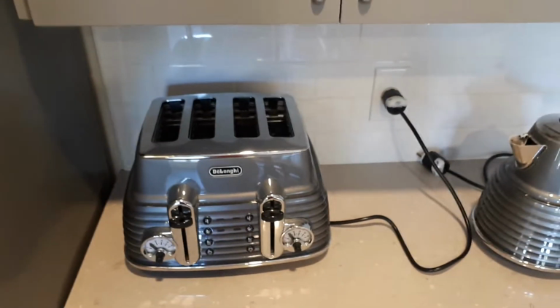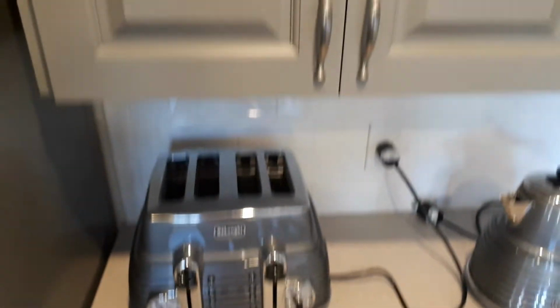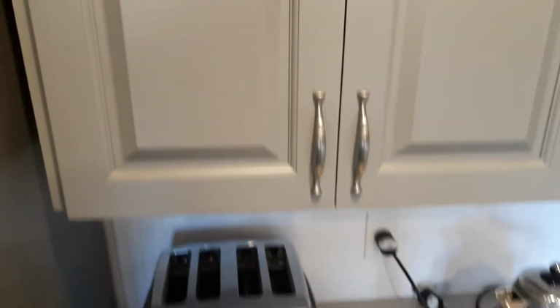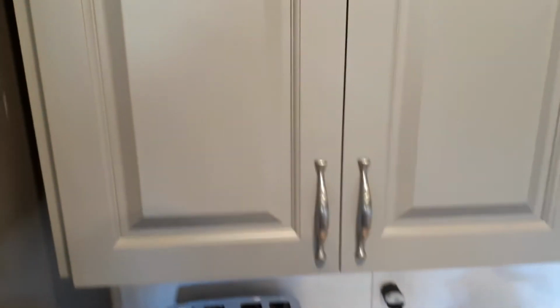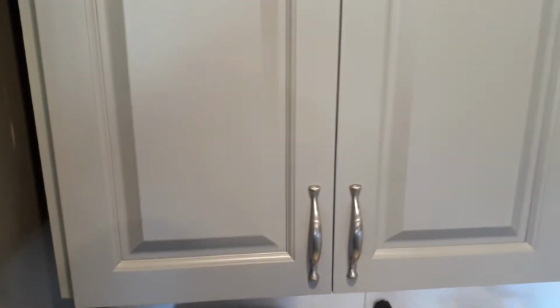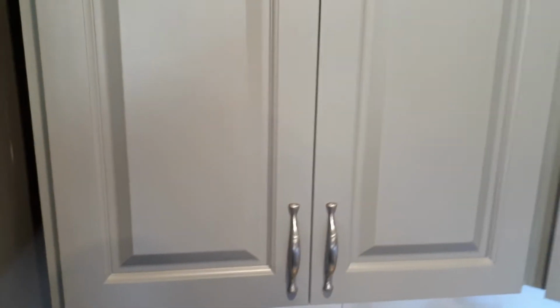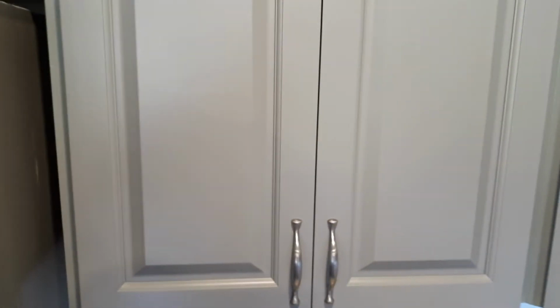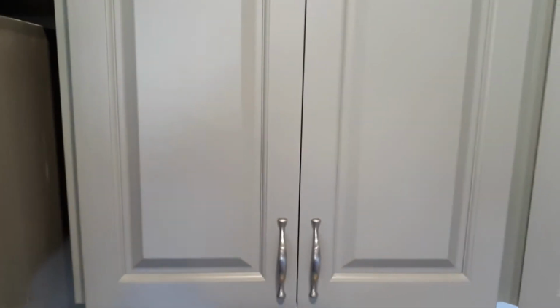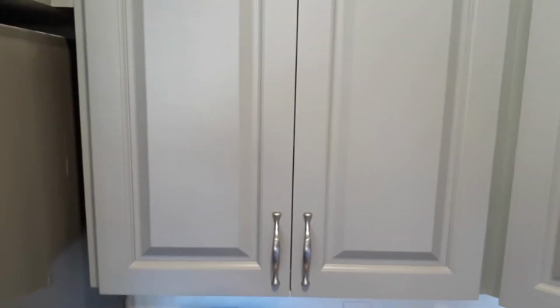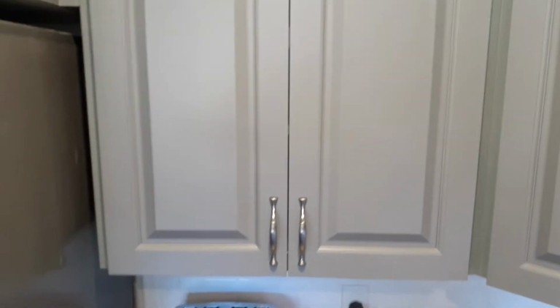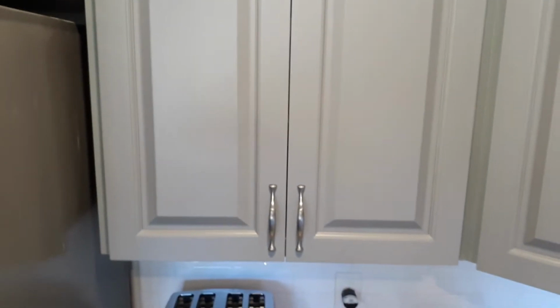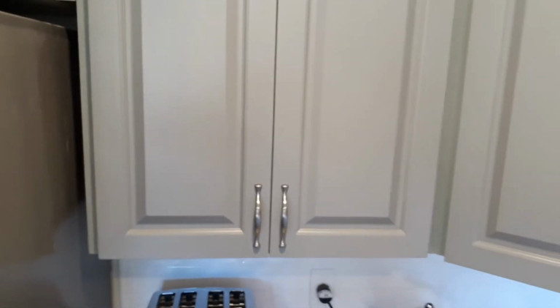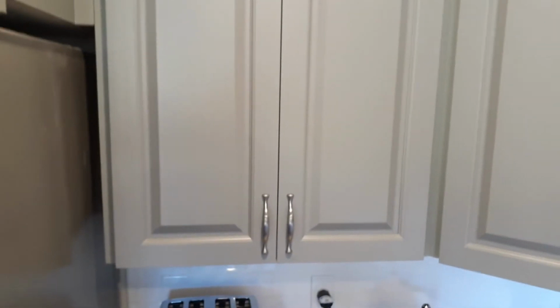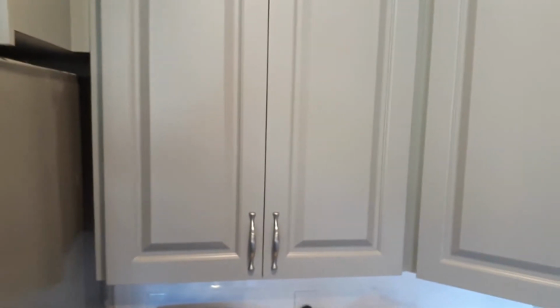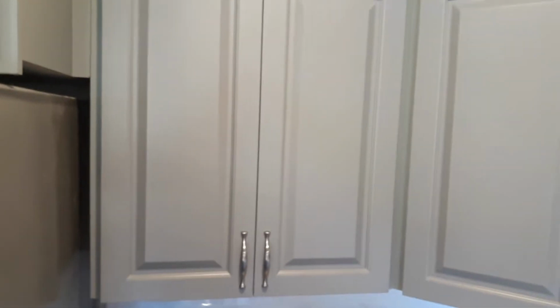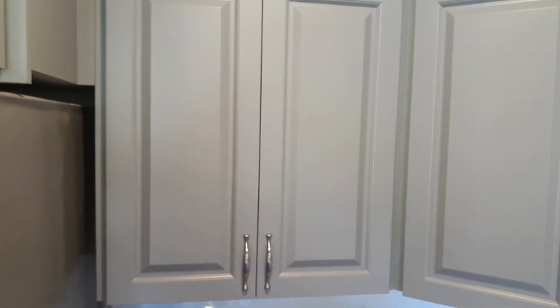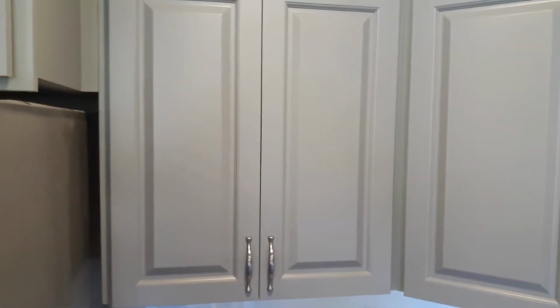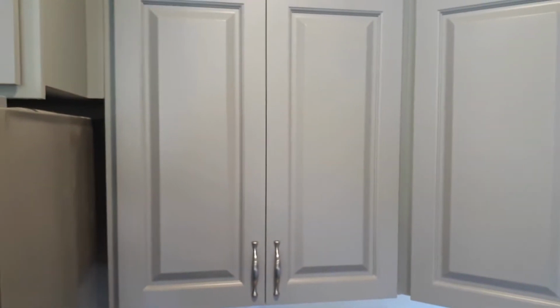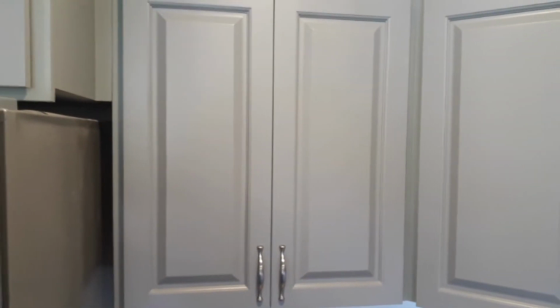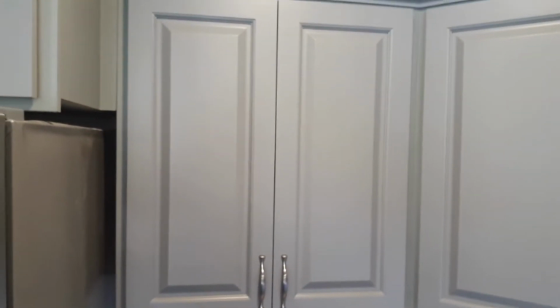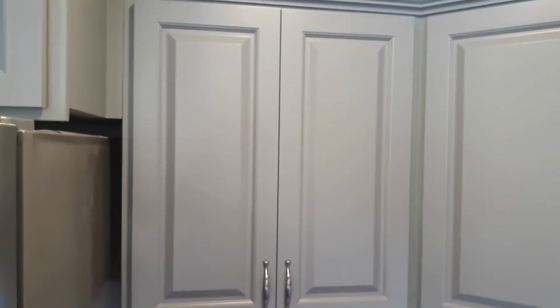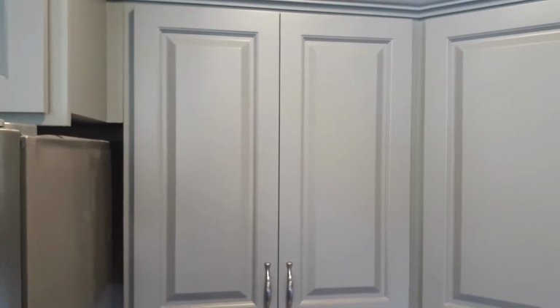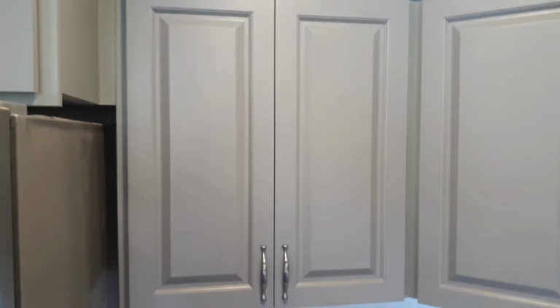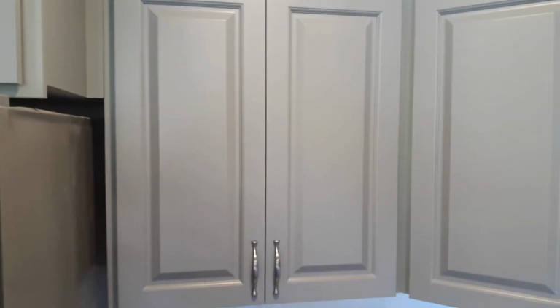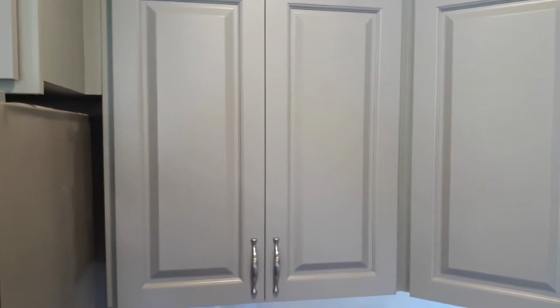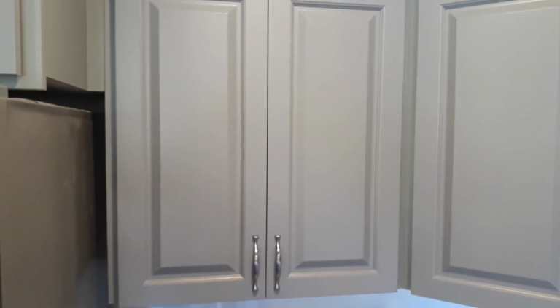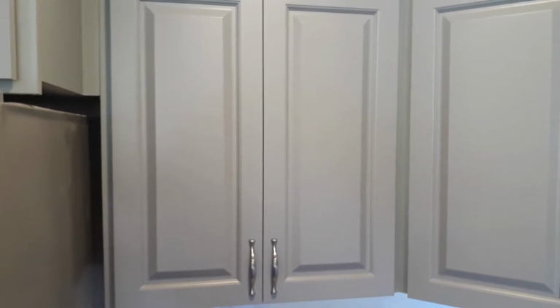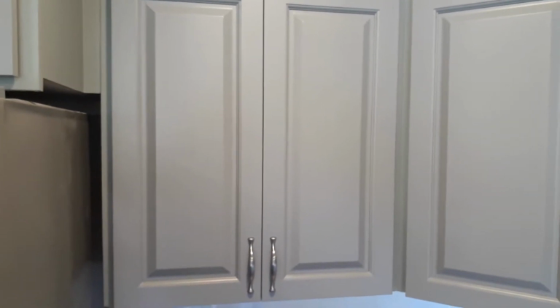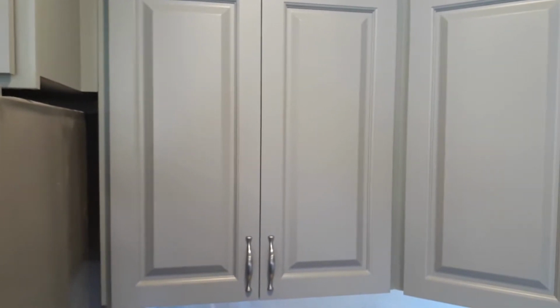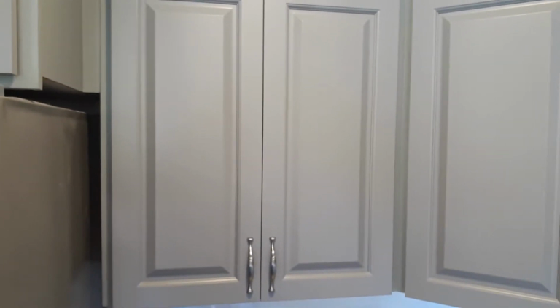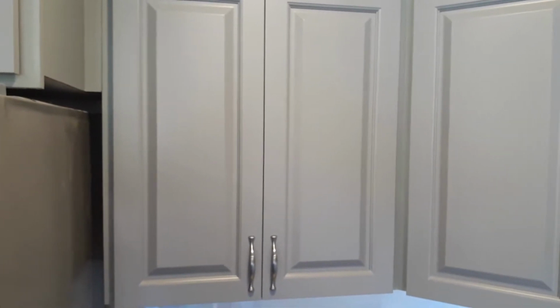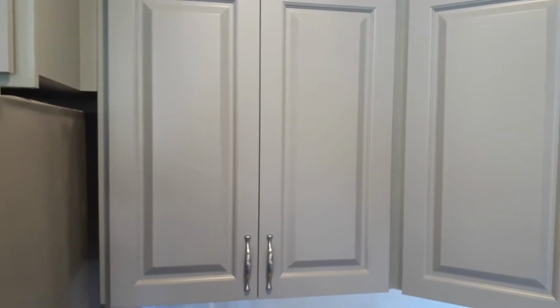Moving right along, this cabinet here had two new doors incorporated — whereas before it was just a standard cabinet with an open shelf. We added an extra shelf in for this customer just for storage.